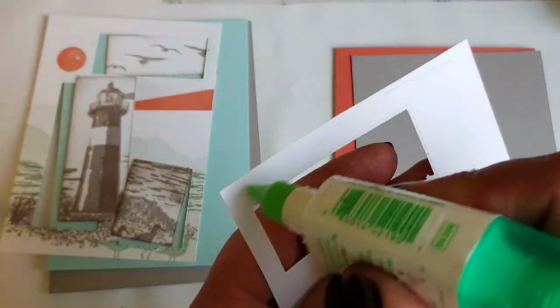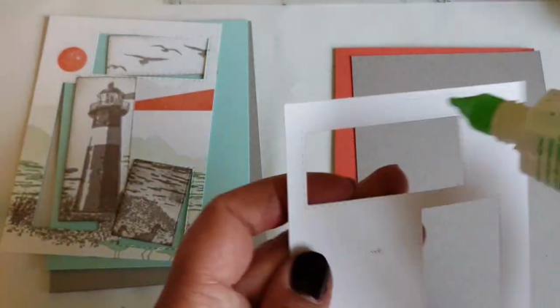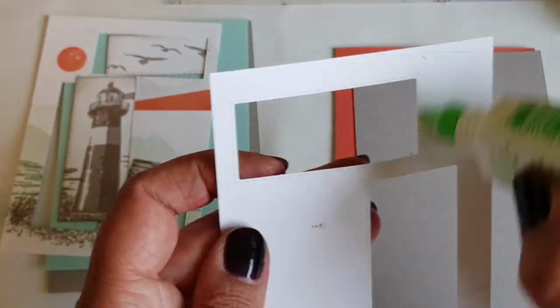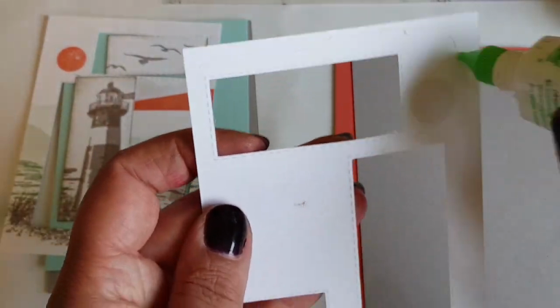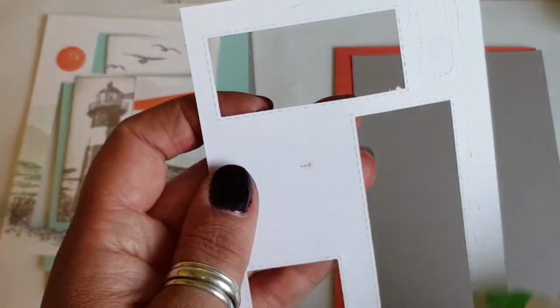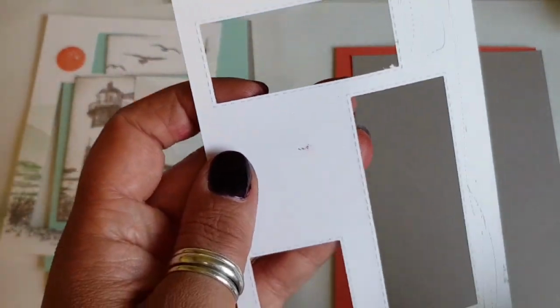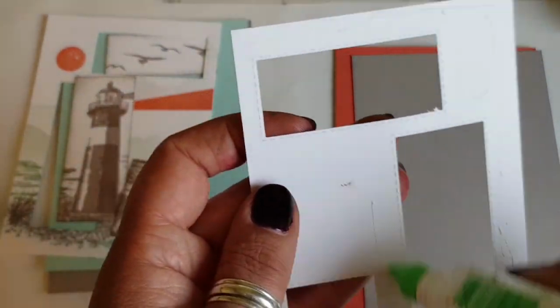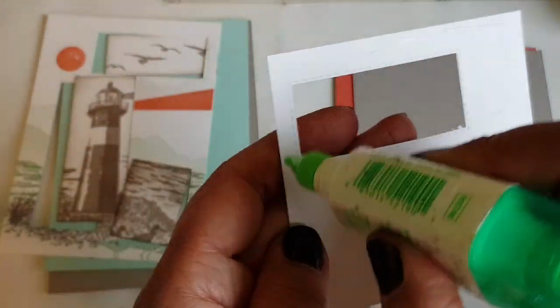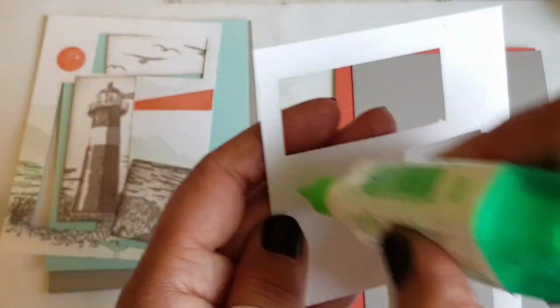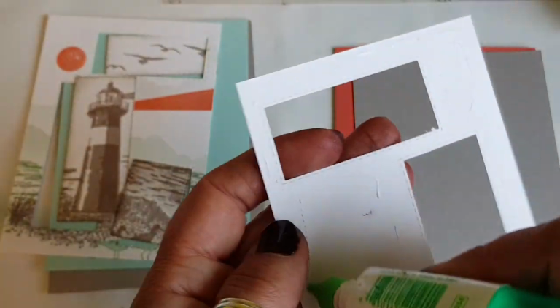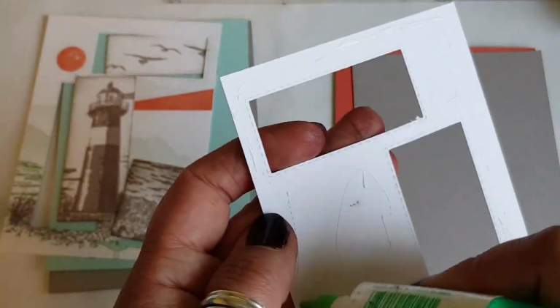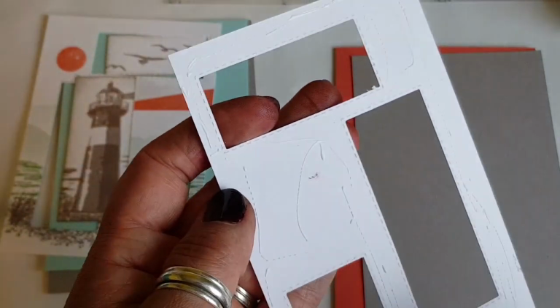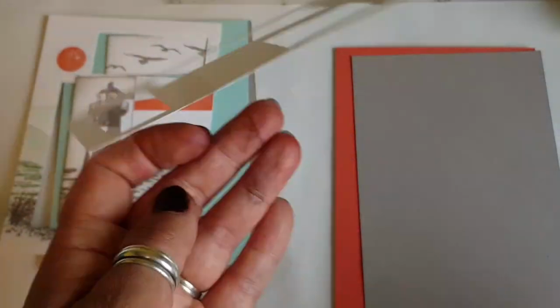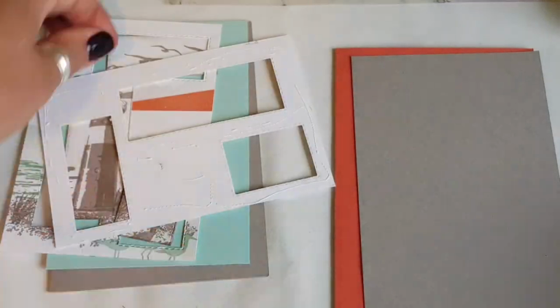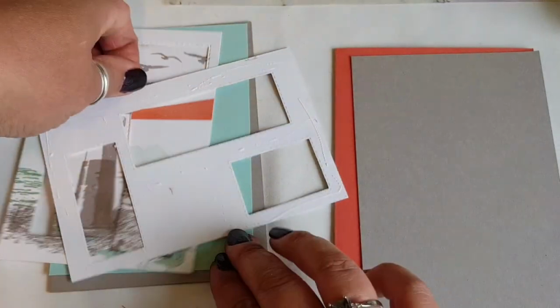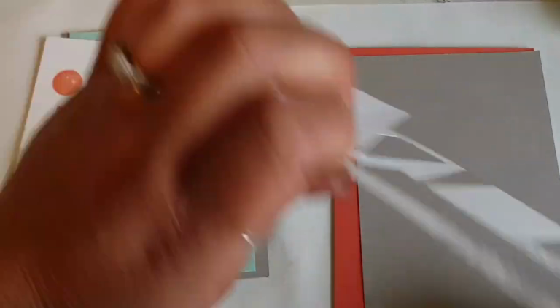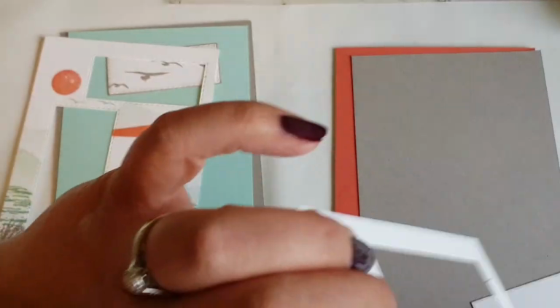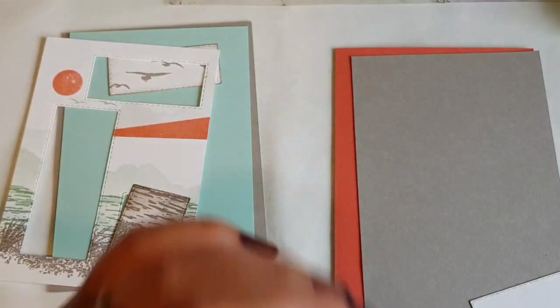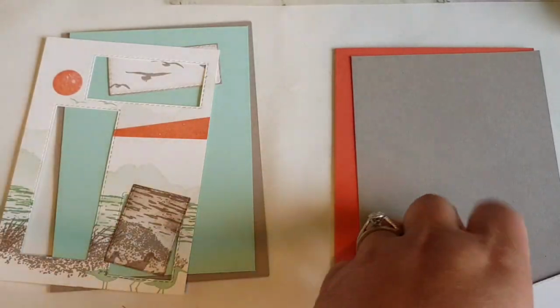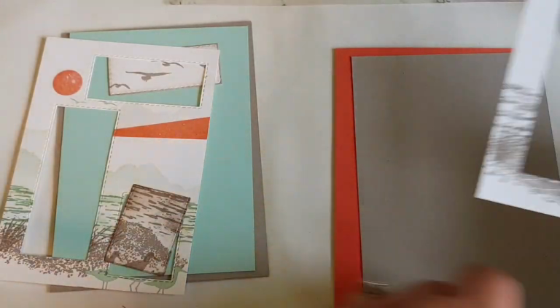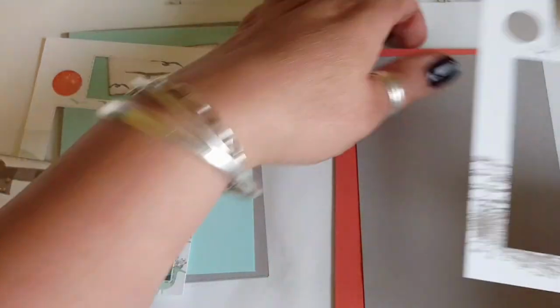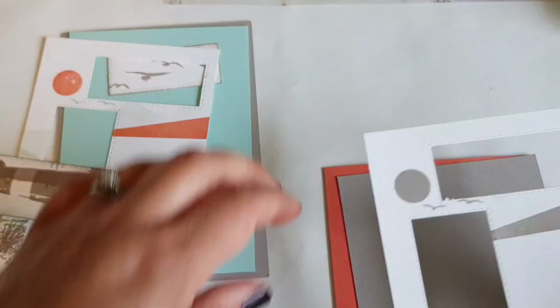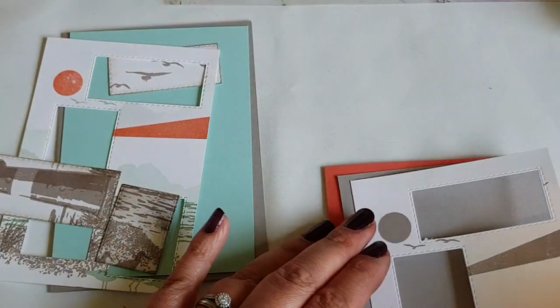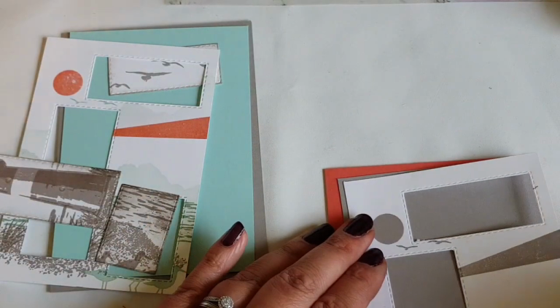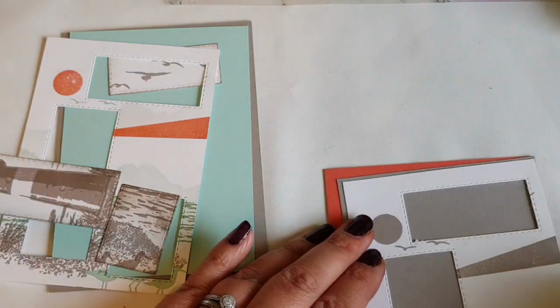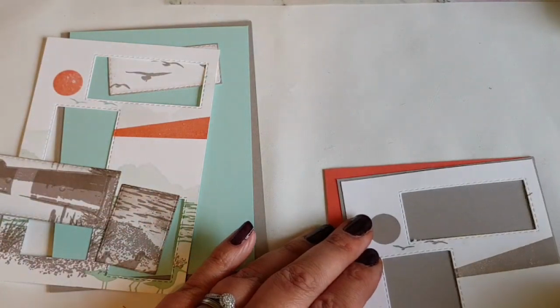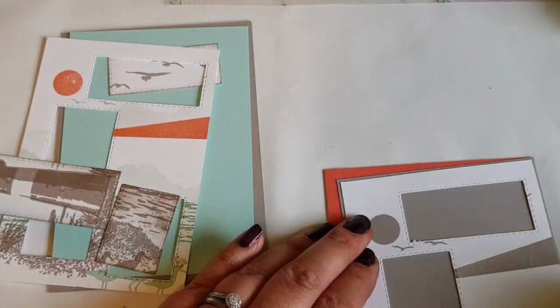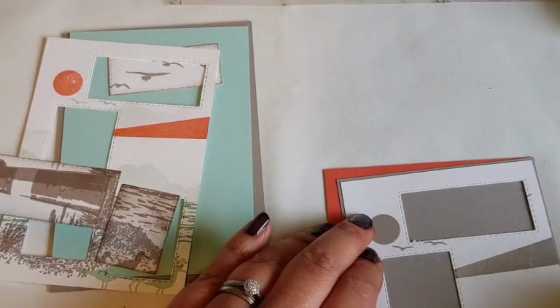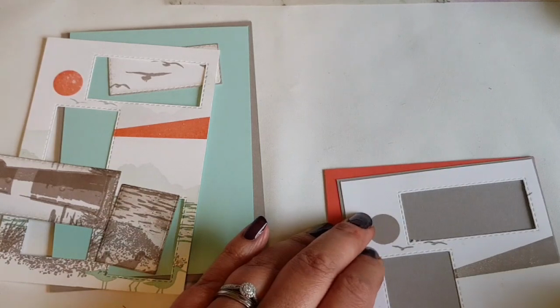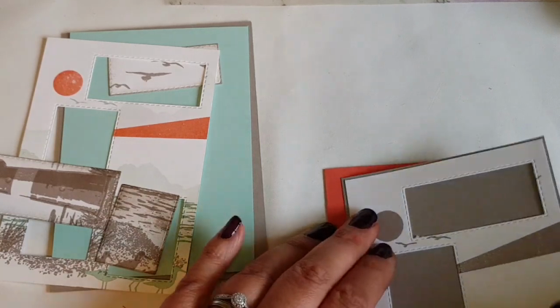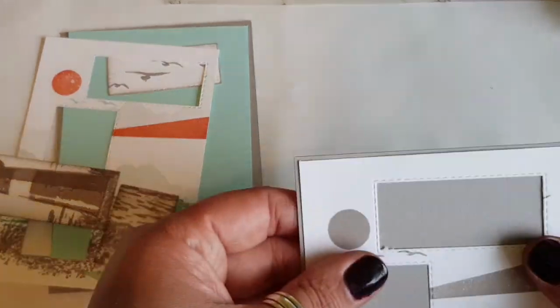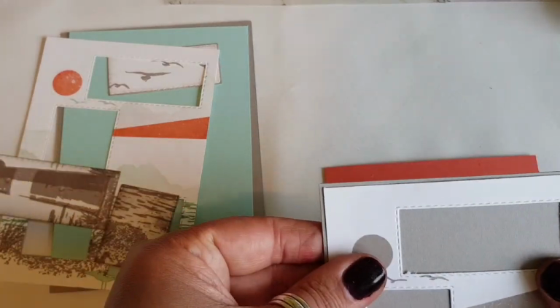I've created some matting and layering. I thought the double layer made the colours really pop, so I'm just incorporating the same colours as I have with the inks.